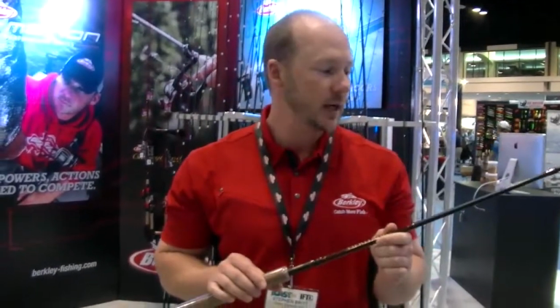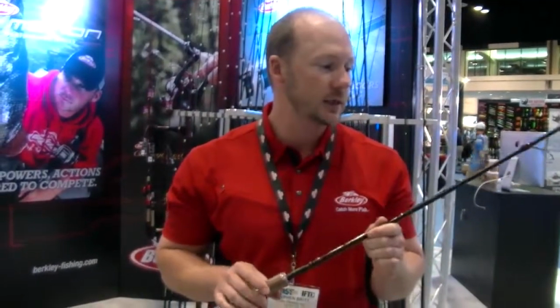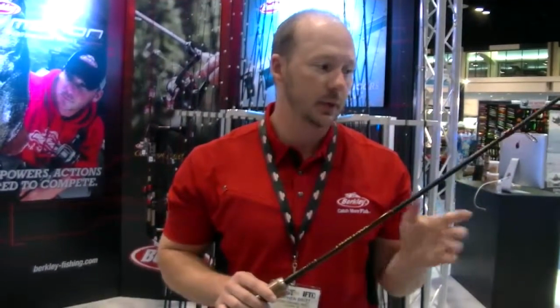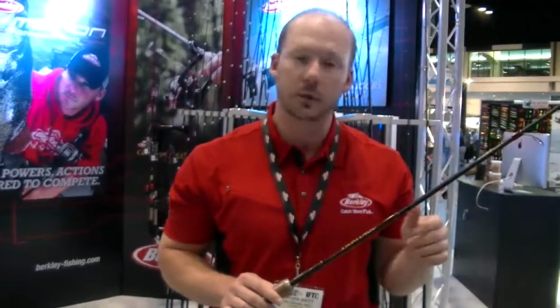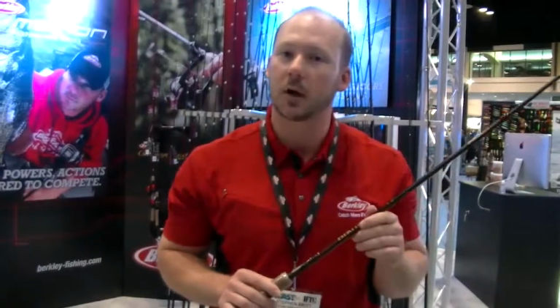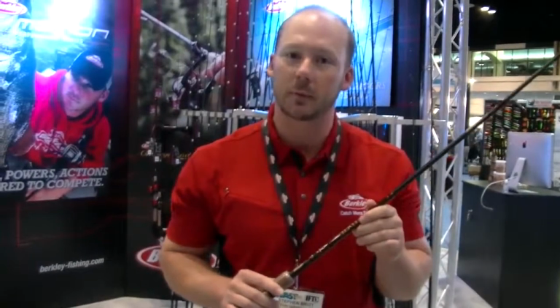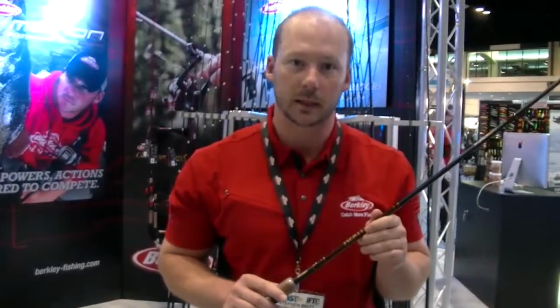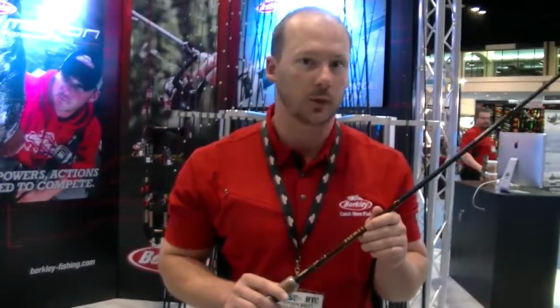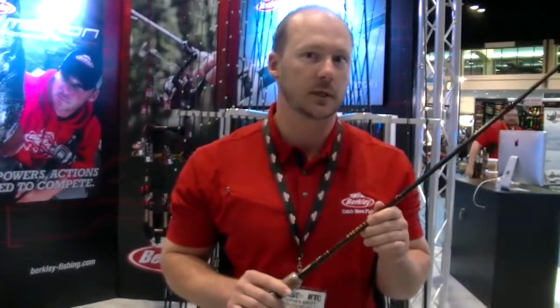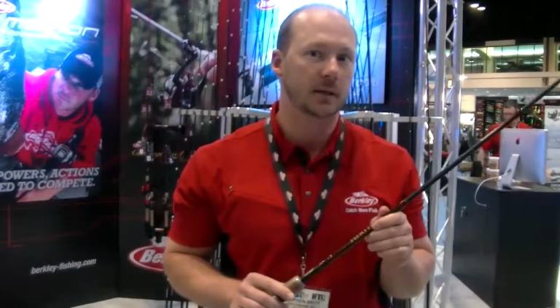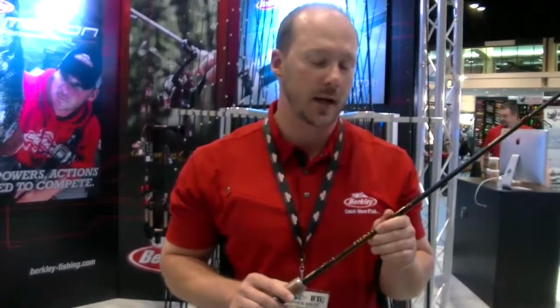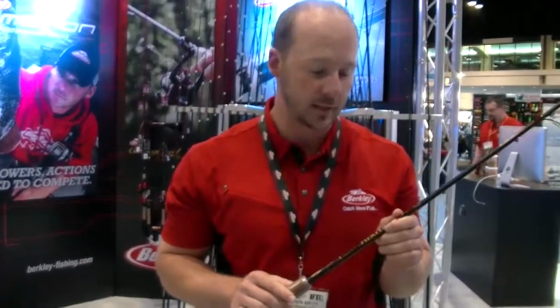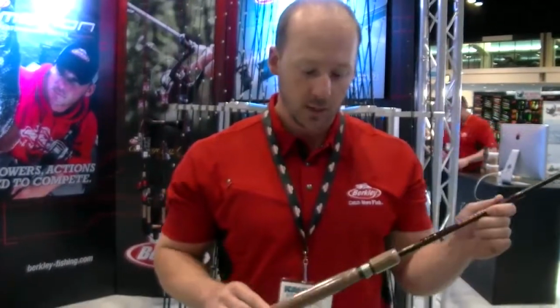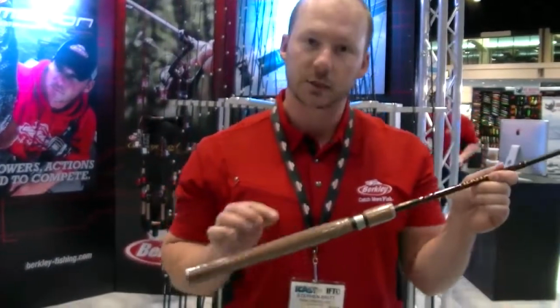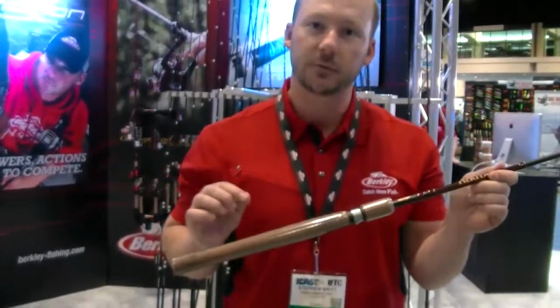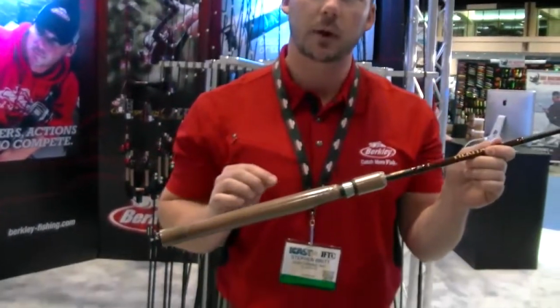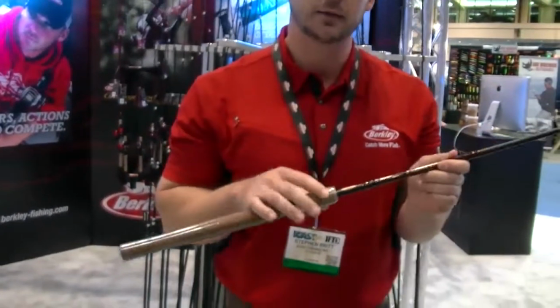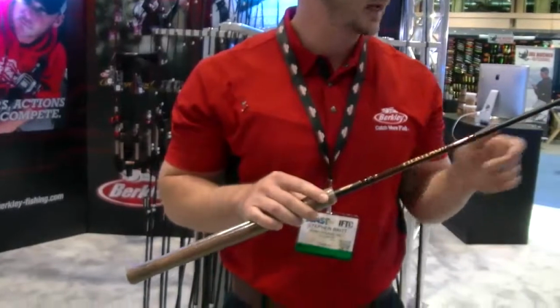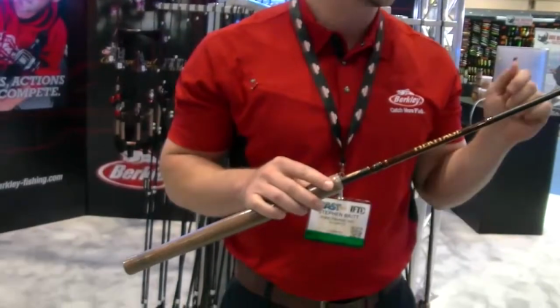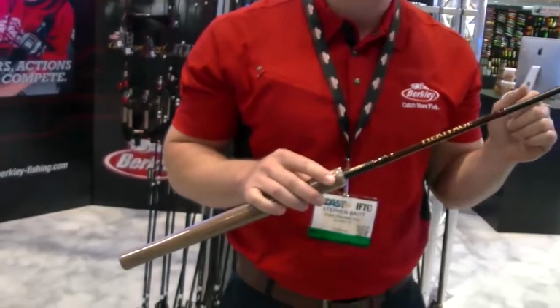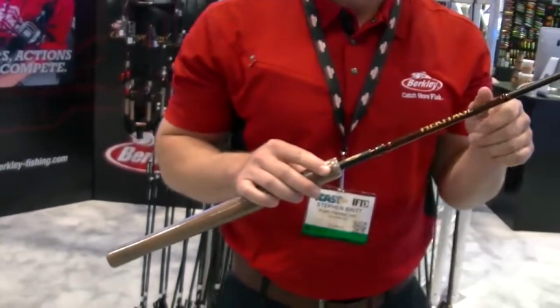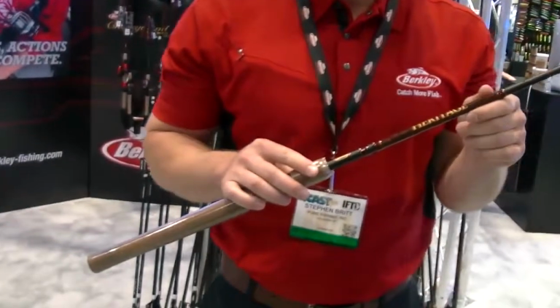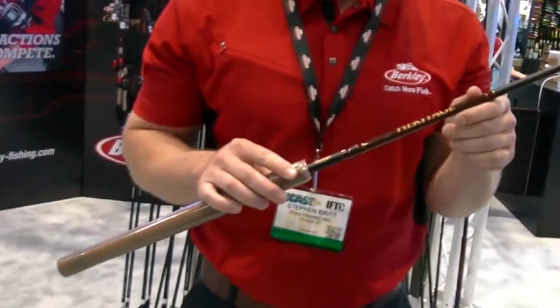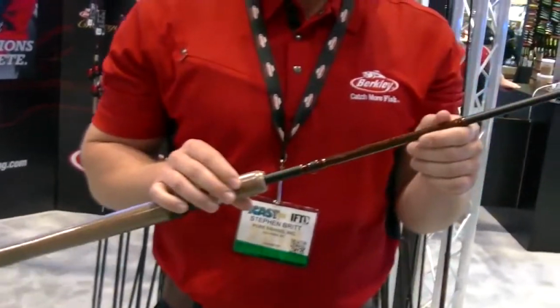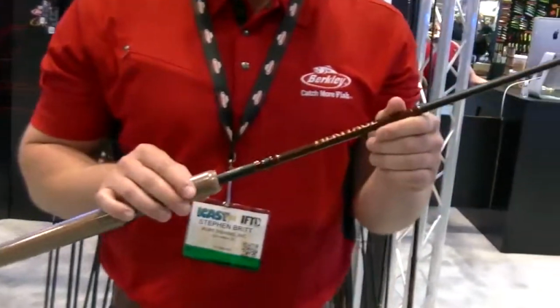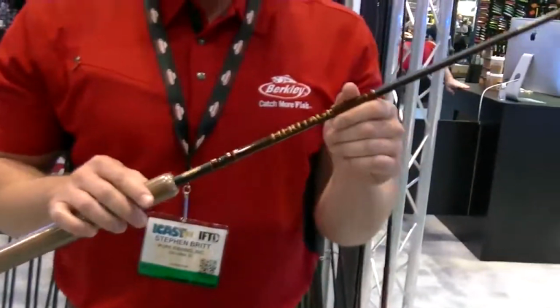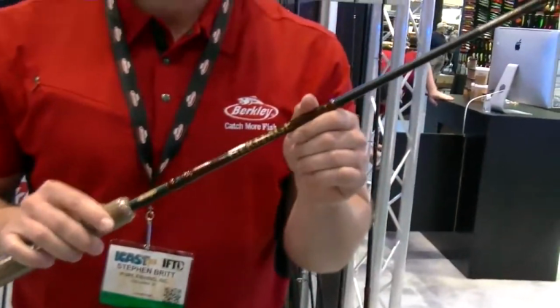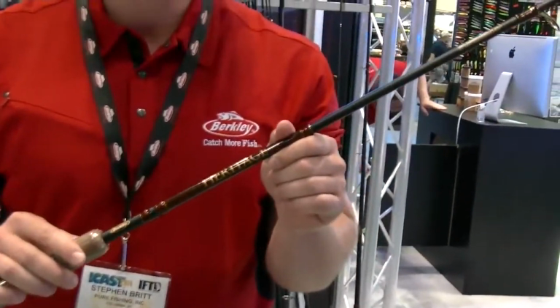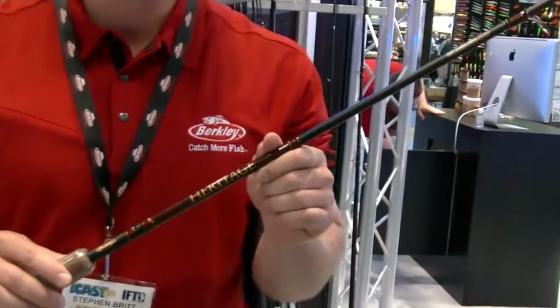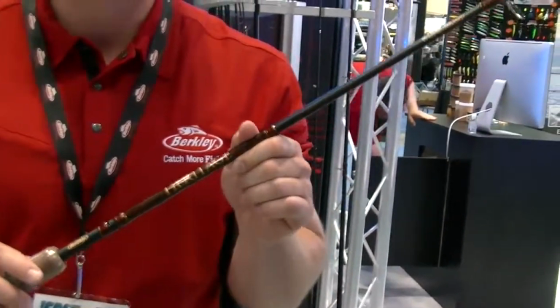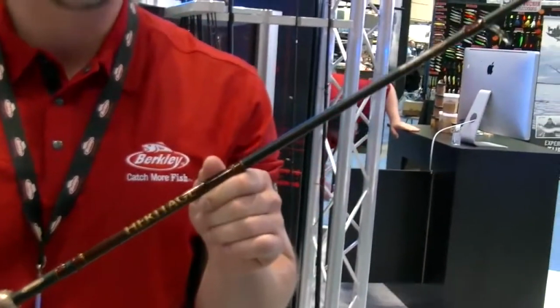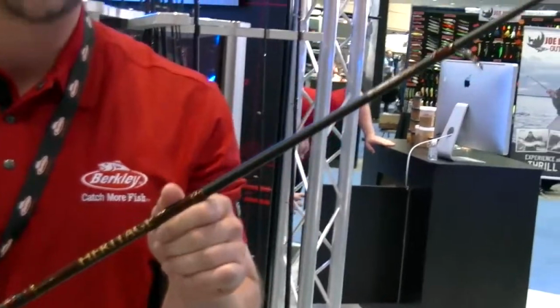The Heritage Series is built with a 100% carbon fiber blank, a 24-ton modulus graphite. It's got a traditional full-cork handle, stainless steel 304 guides. The Berkeley Heritage Series is going to retail for $59.95.